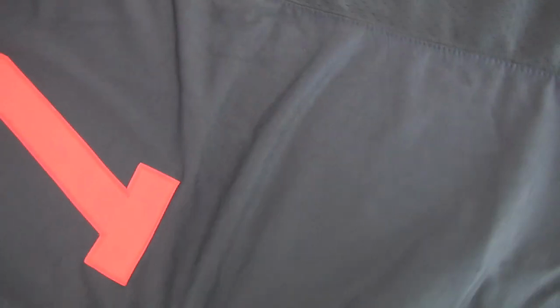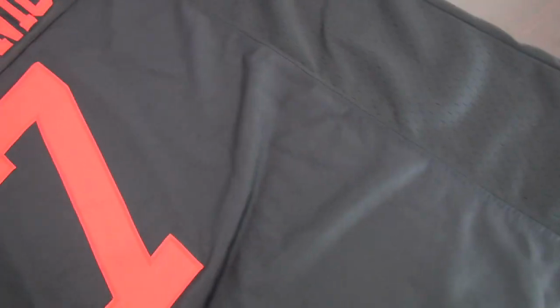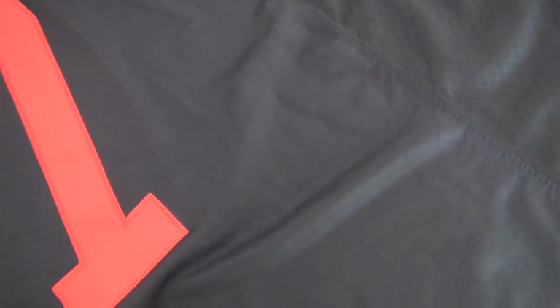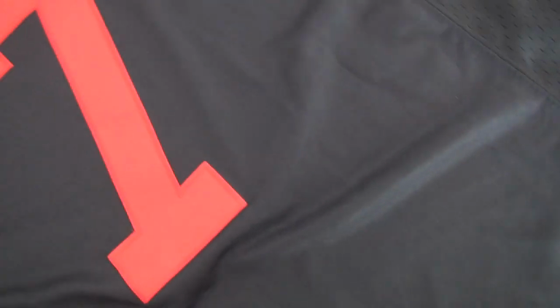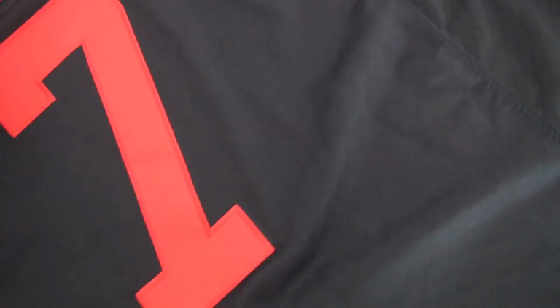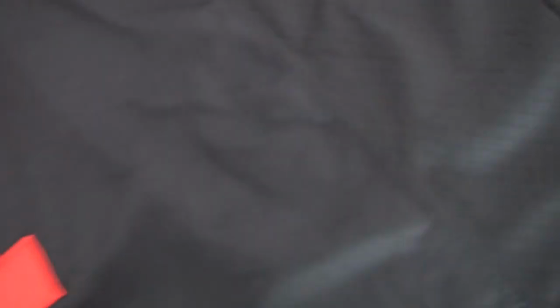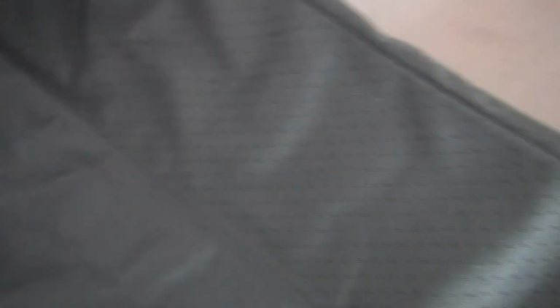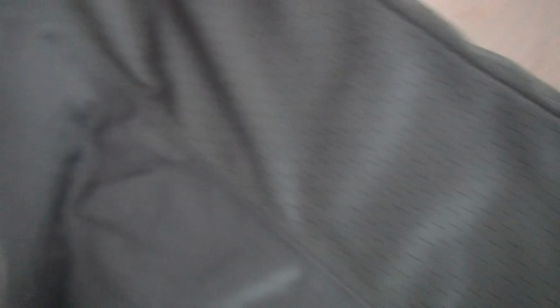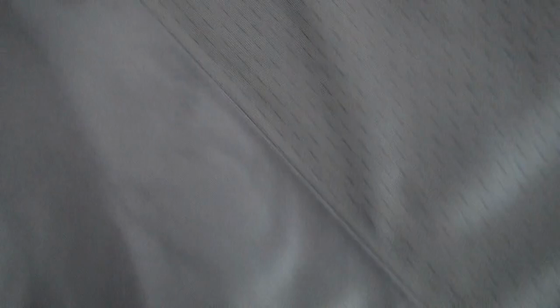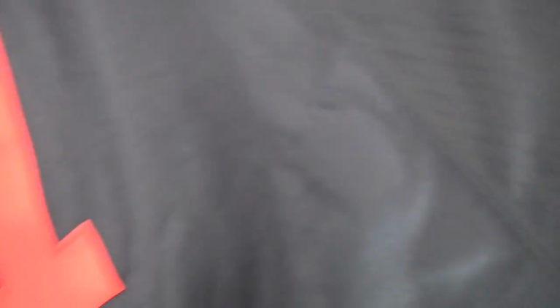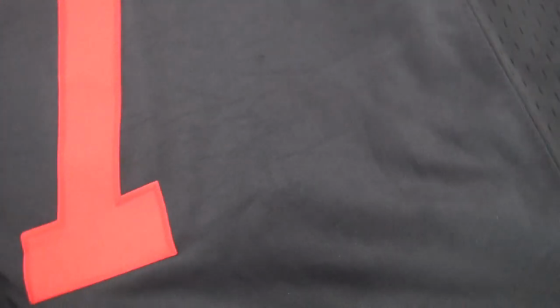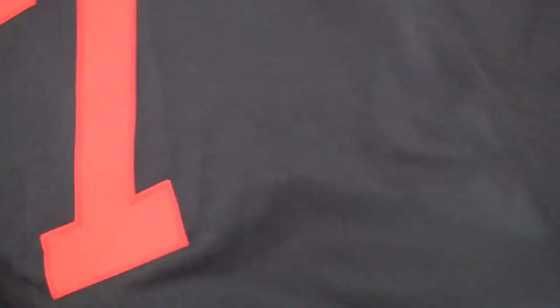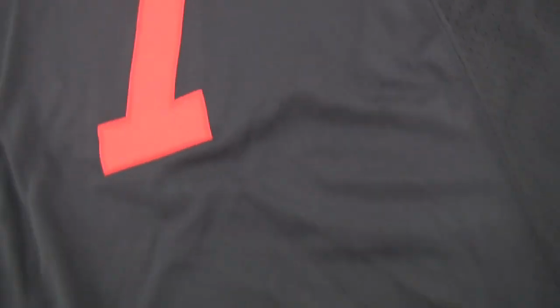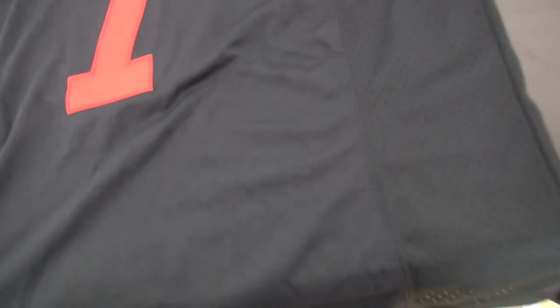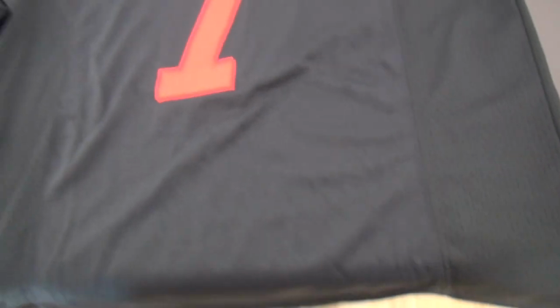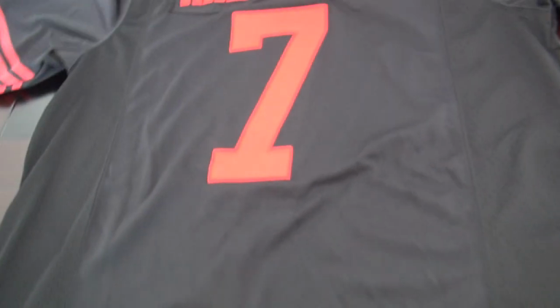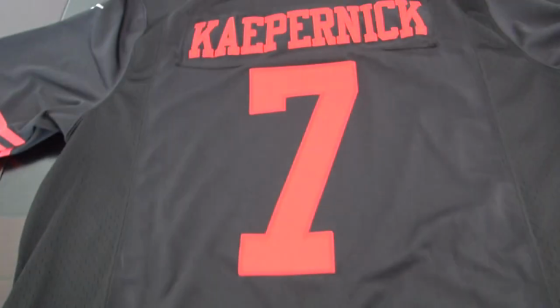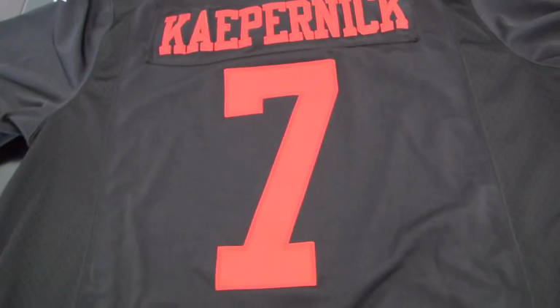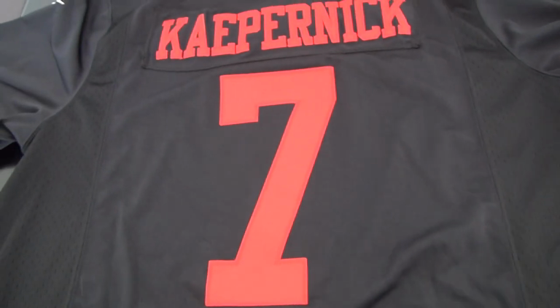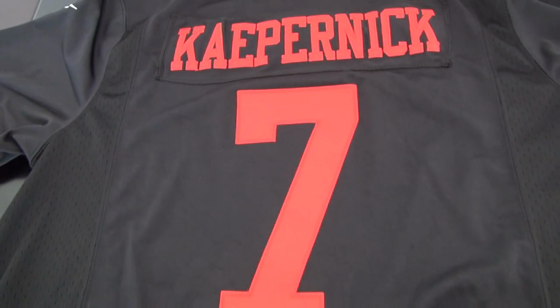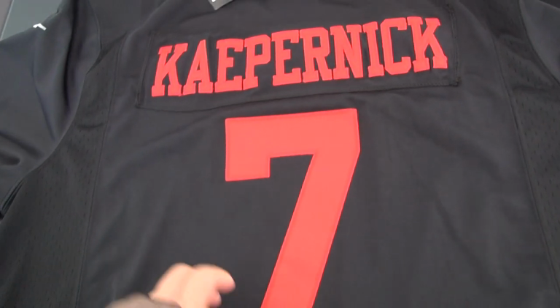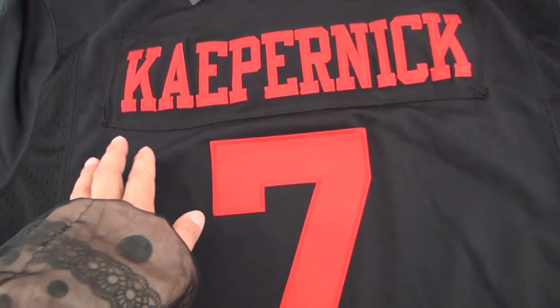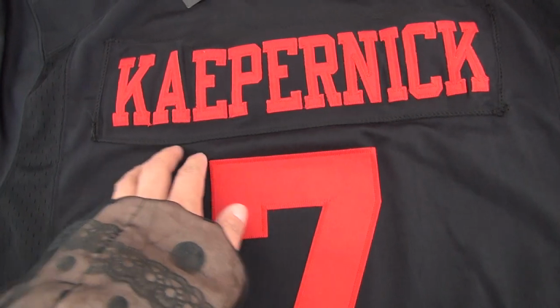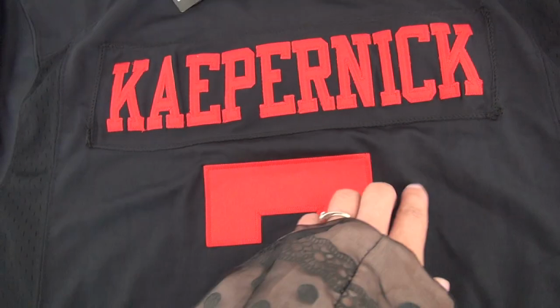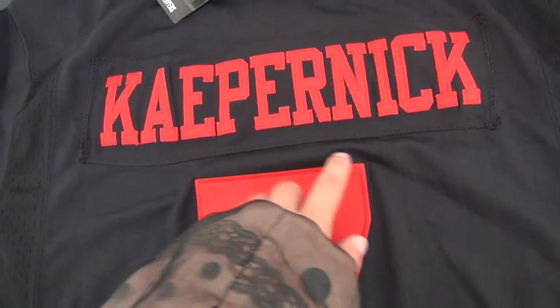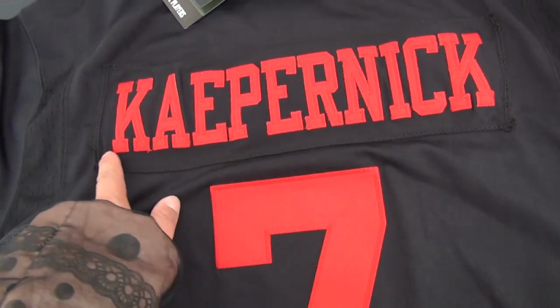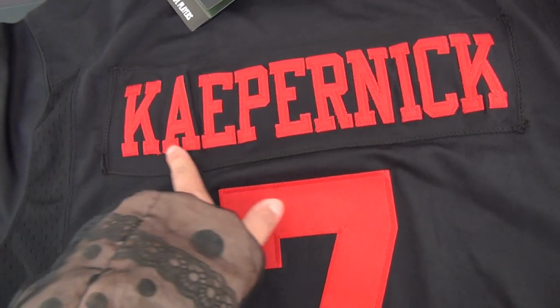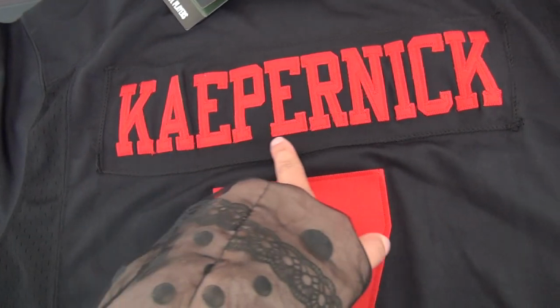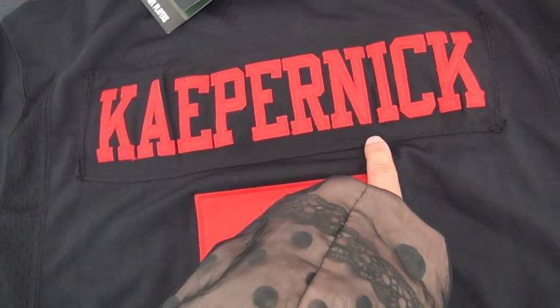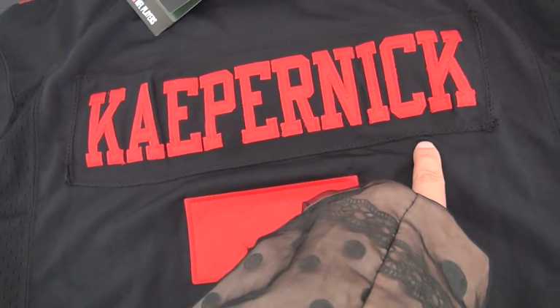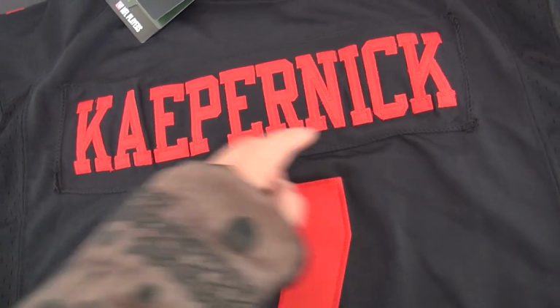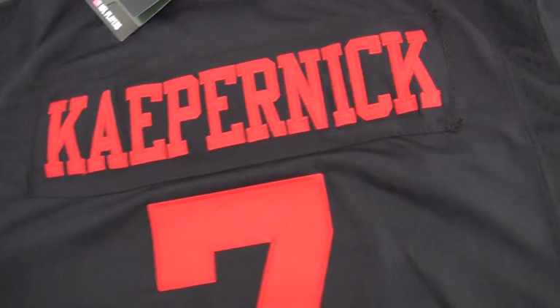The back of this jersey — number seven. The name plate here, and the name is all stitched.